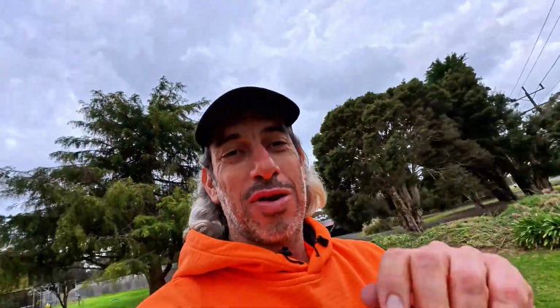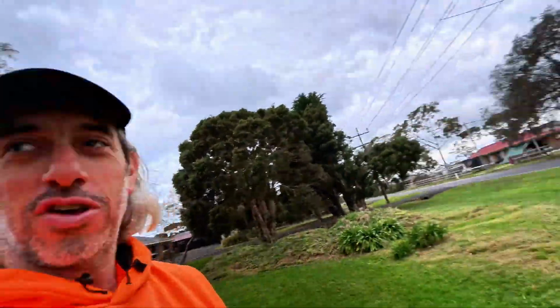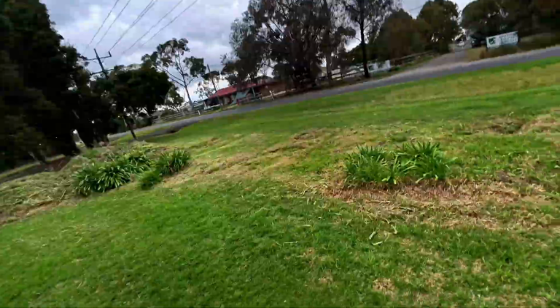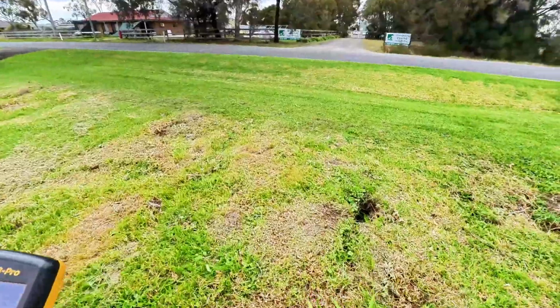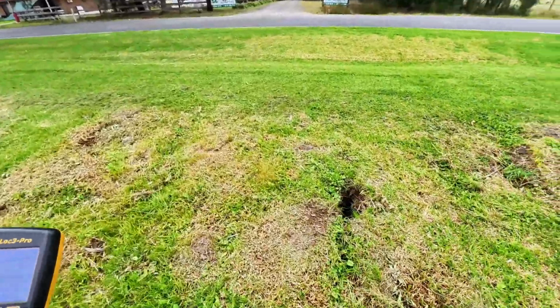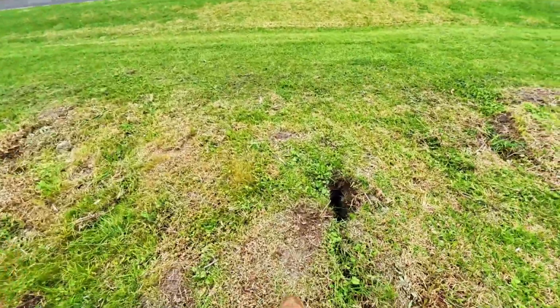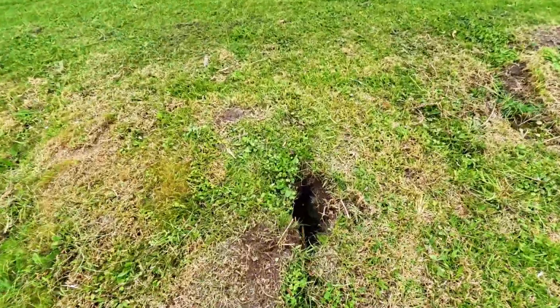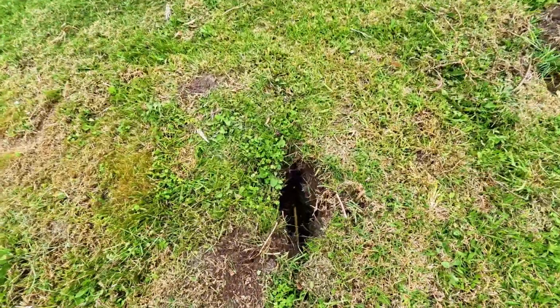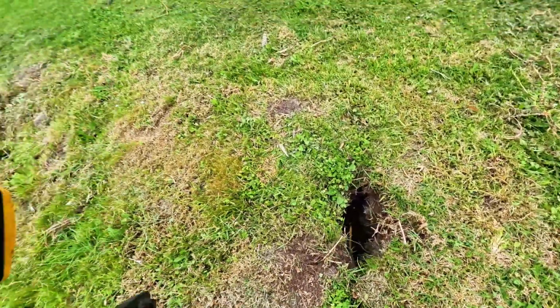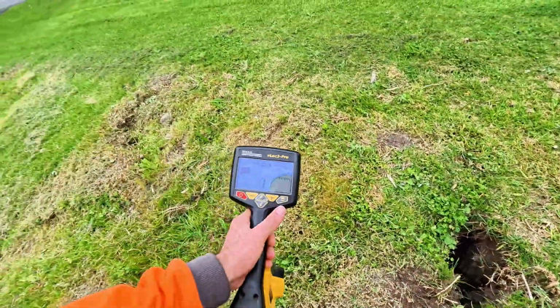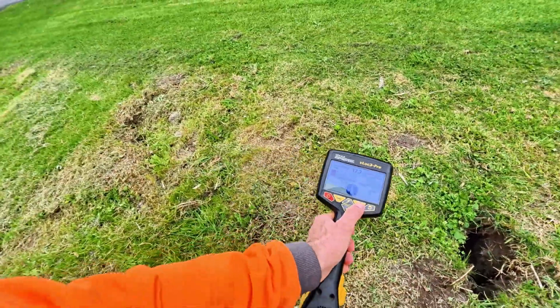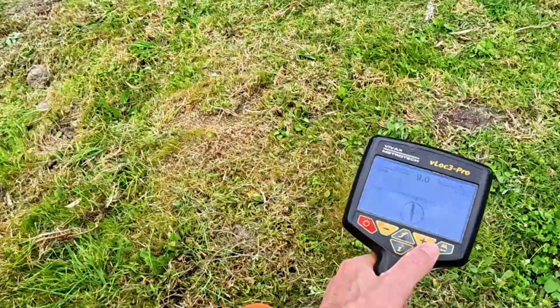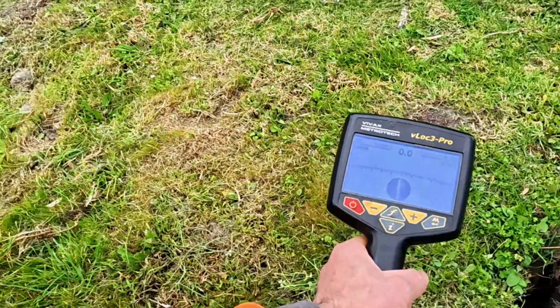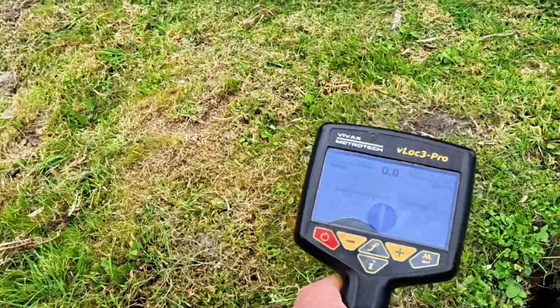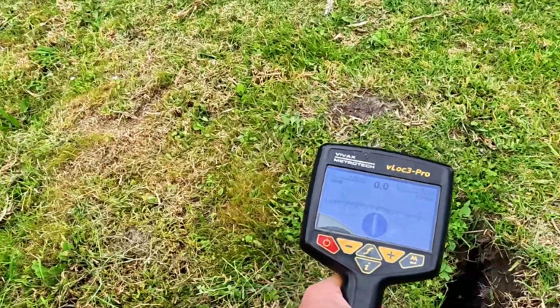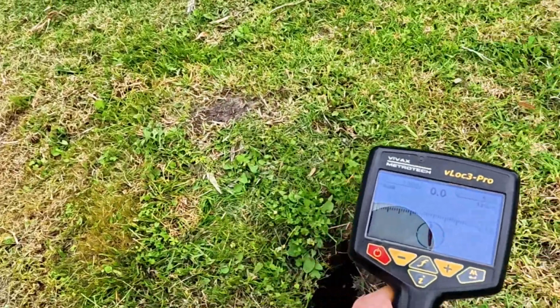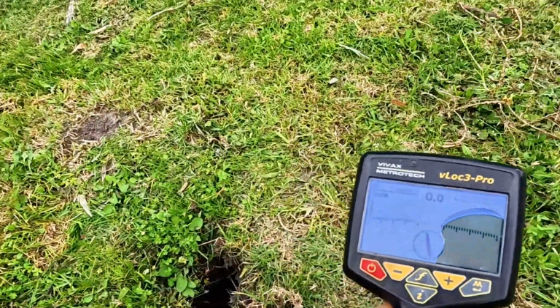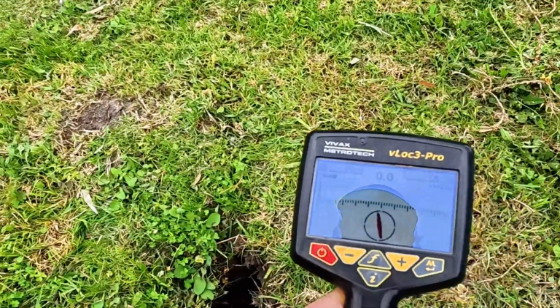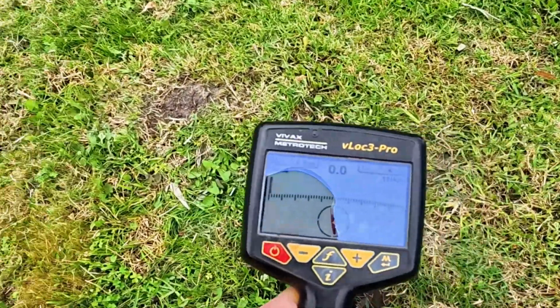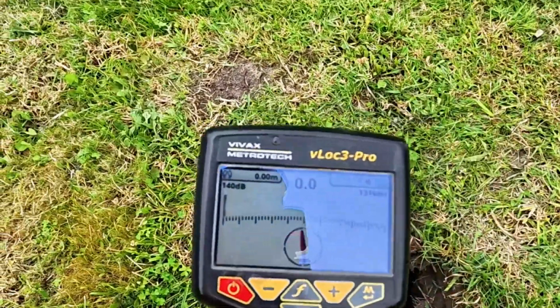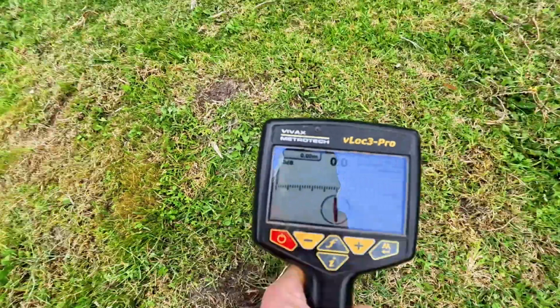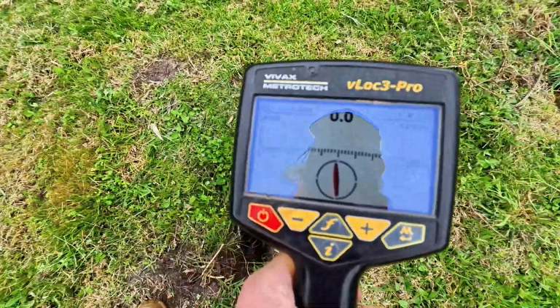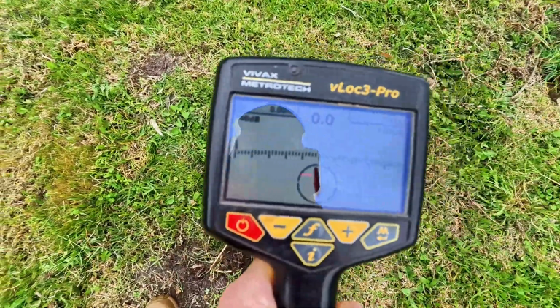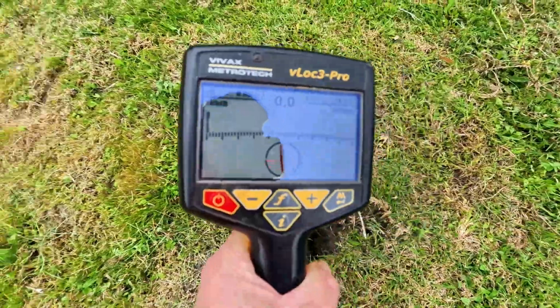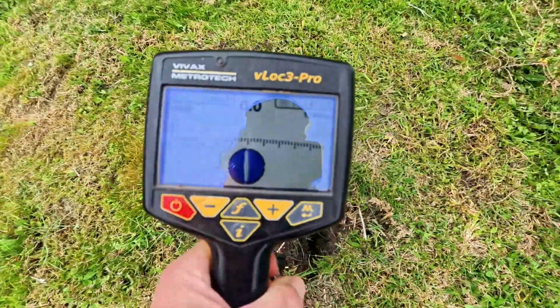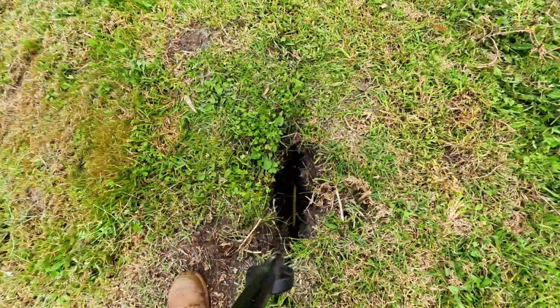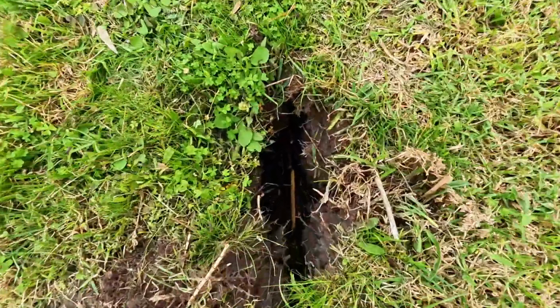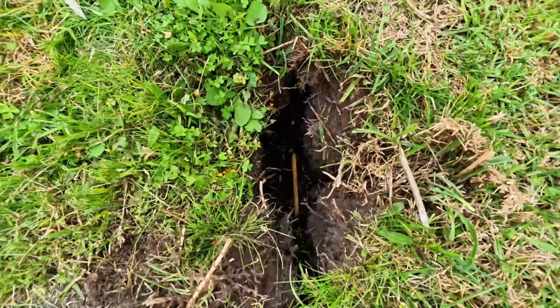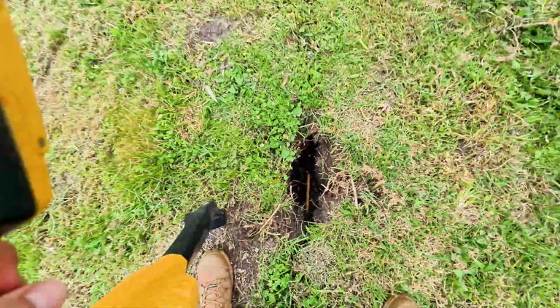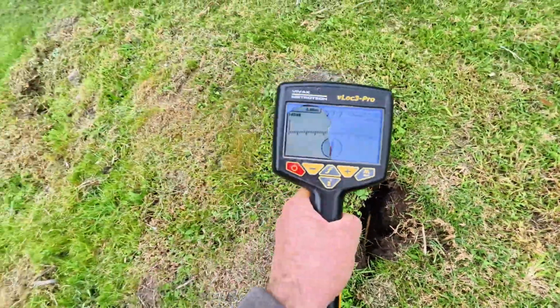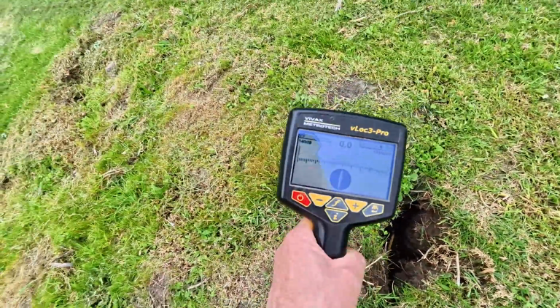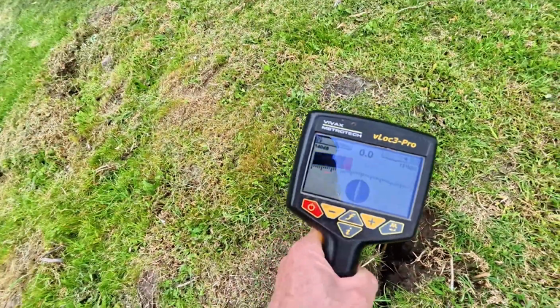Let's go down to 131 kilohertz and see what happens. We already know it's over right there — turn the gain up high. Nothing. Look at that — nothing at all. So we know it's there. Let's try that again — the only difference is we're on 131 instead of 200.